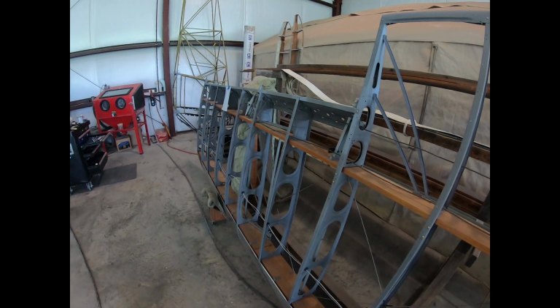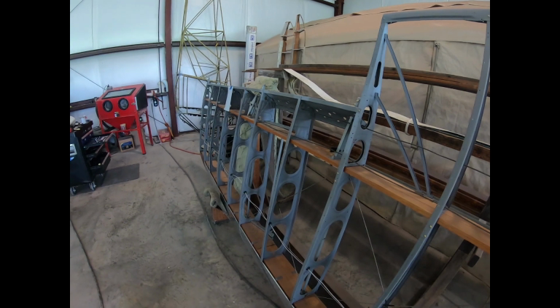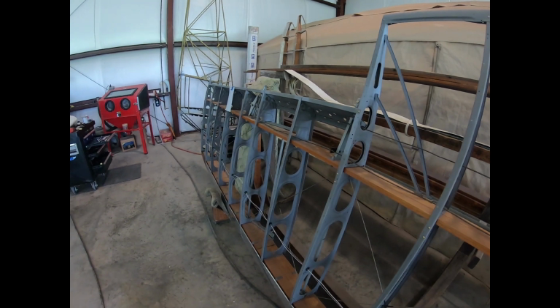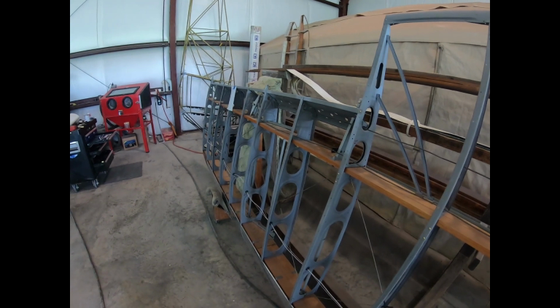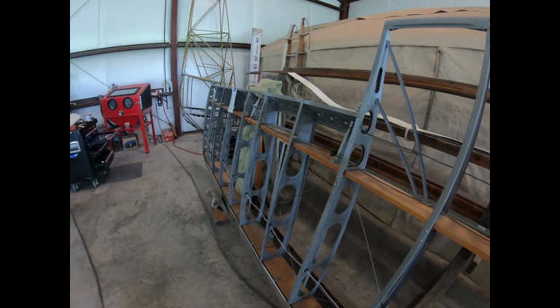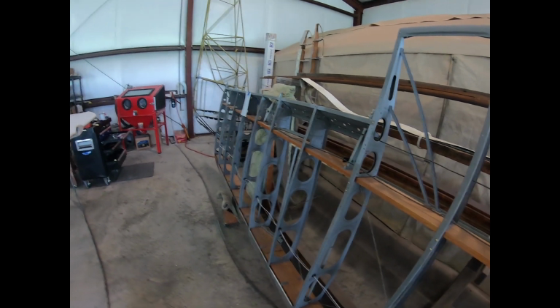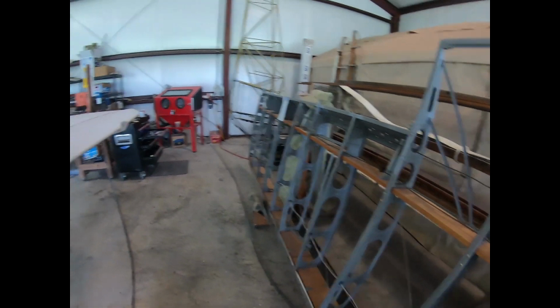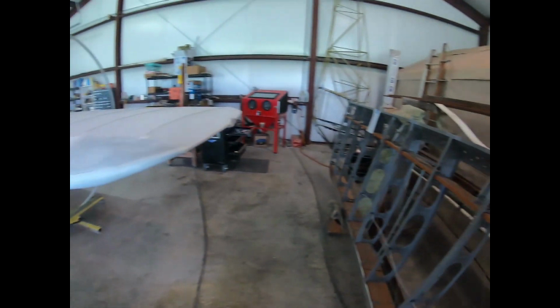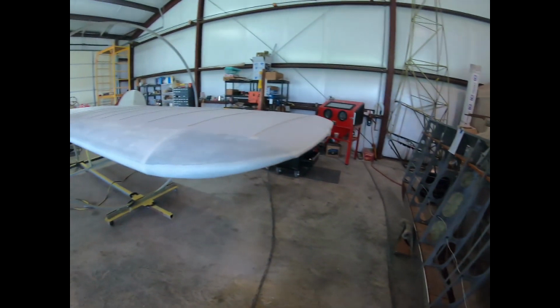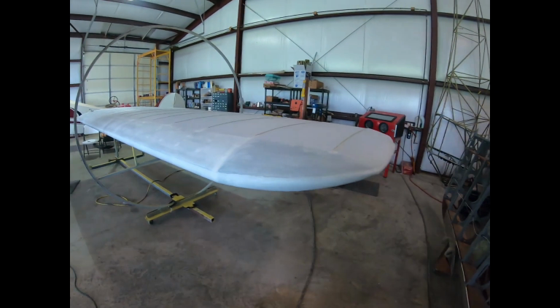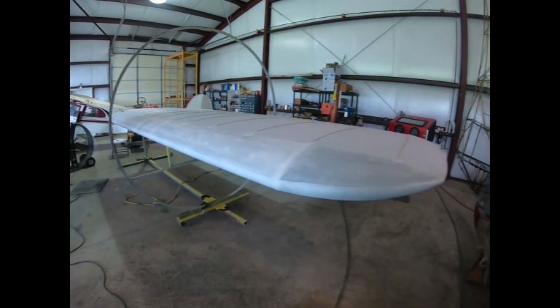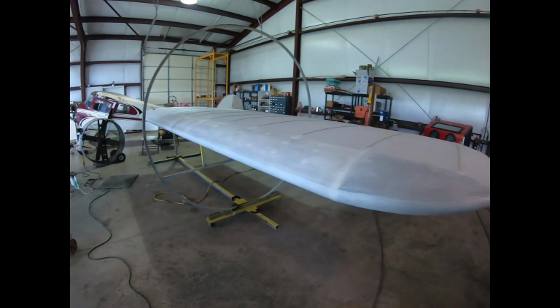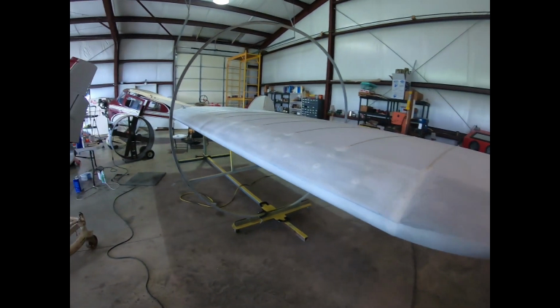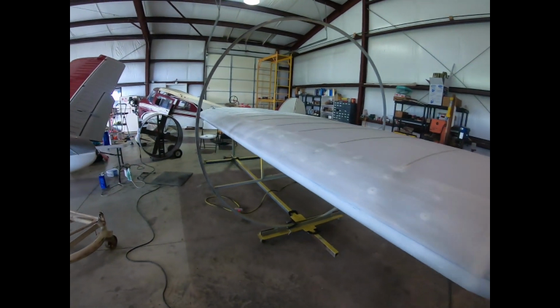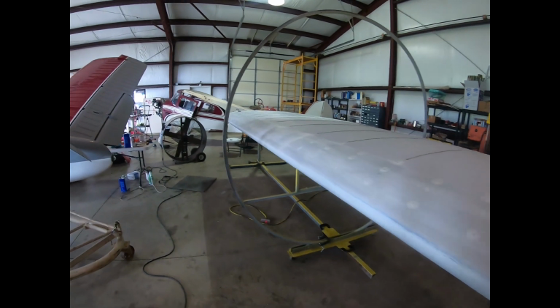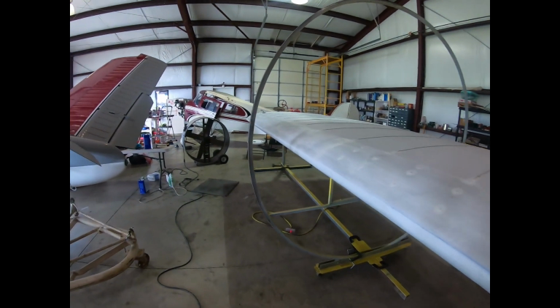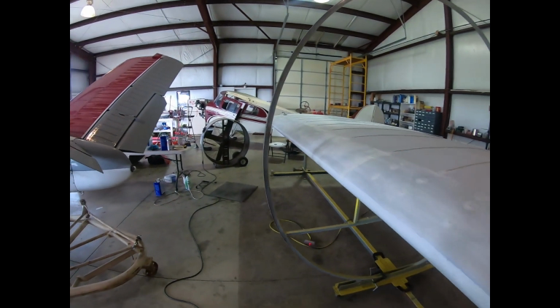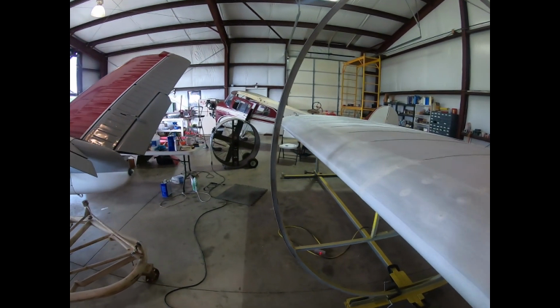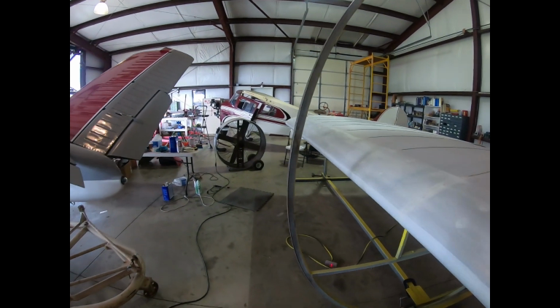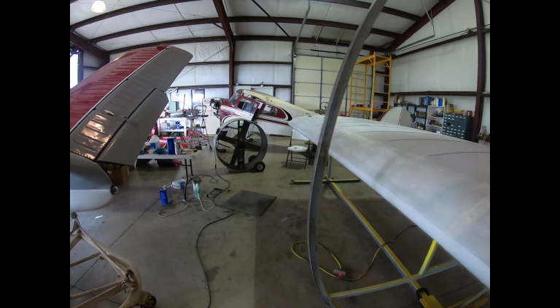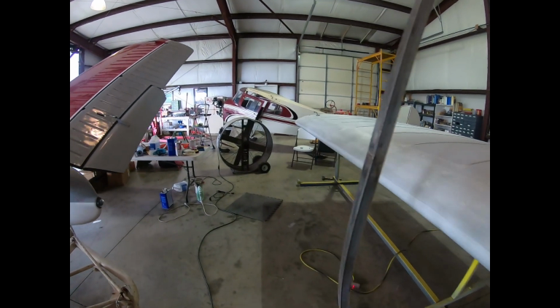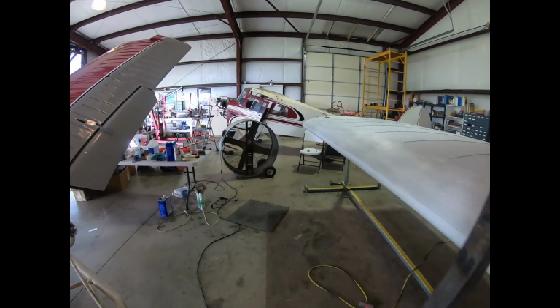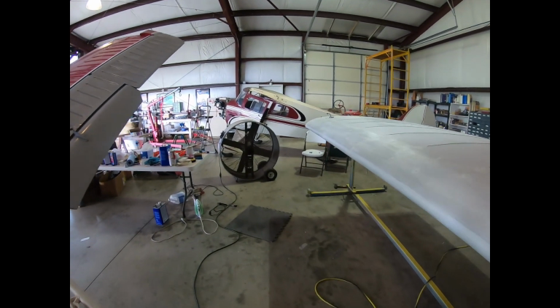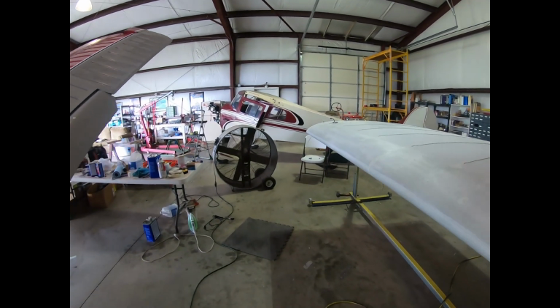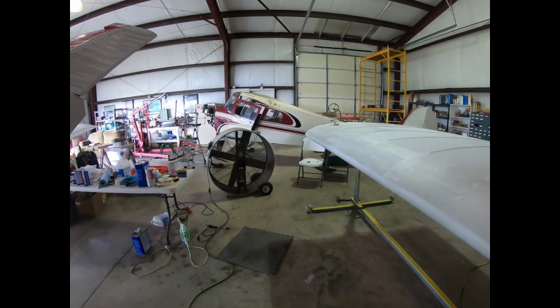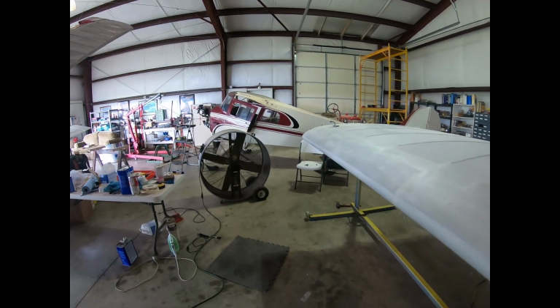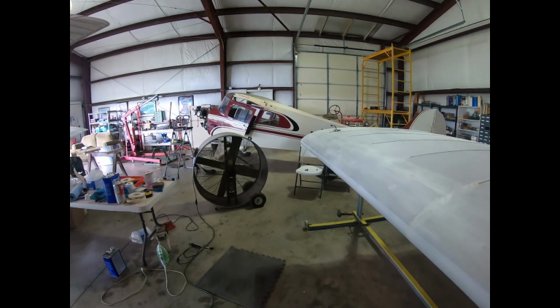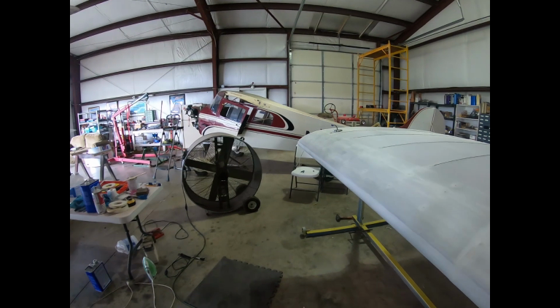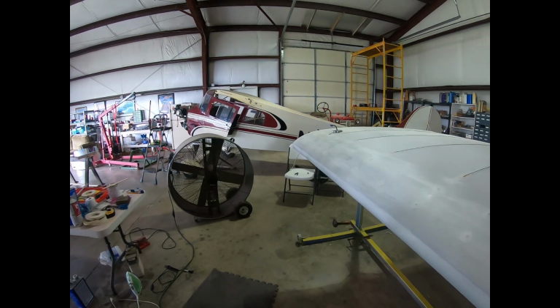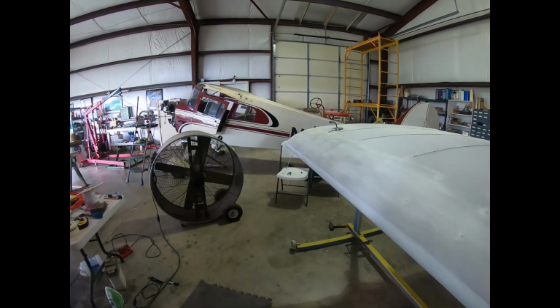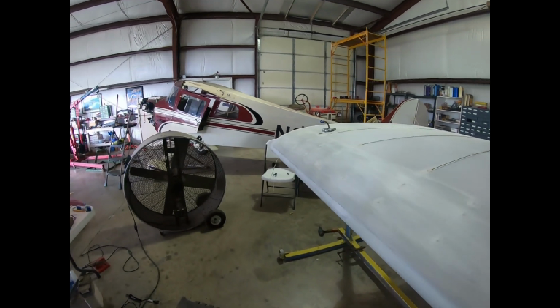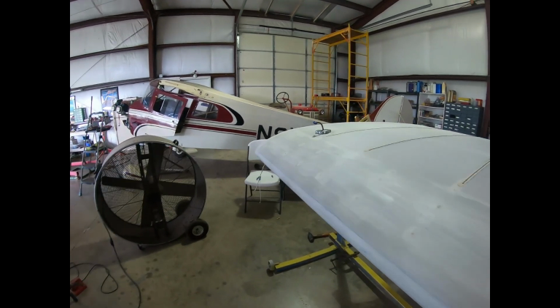I'd like to fly it by this fall — that would be great. Making a little progress. Thanks for stopping by Flying with Brian, and hope to see you next time with another update.